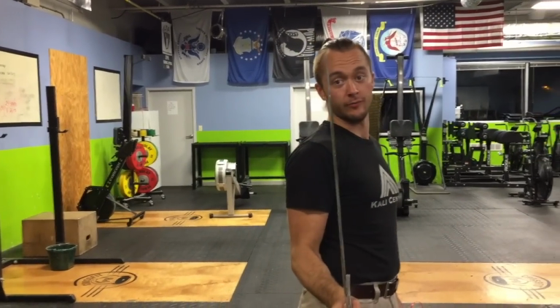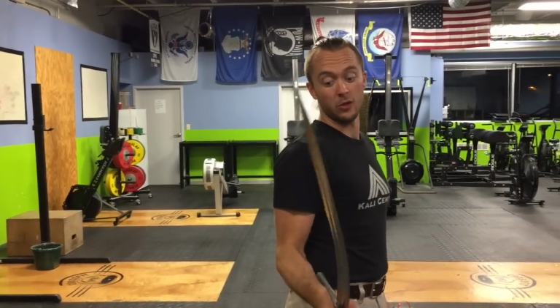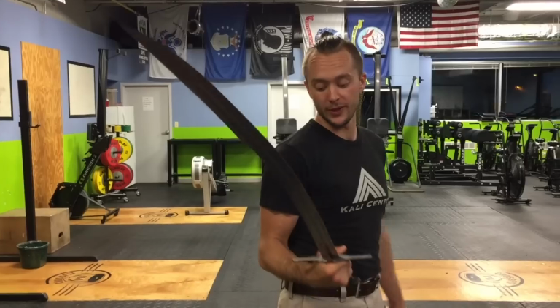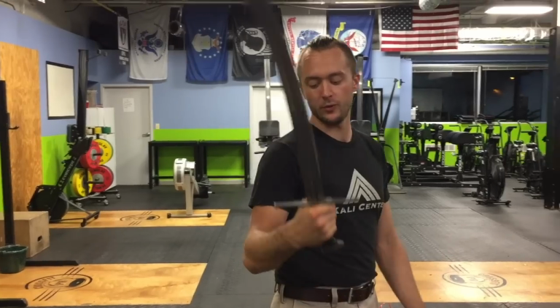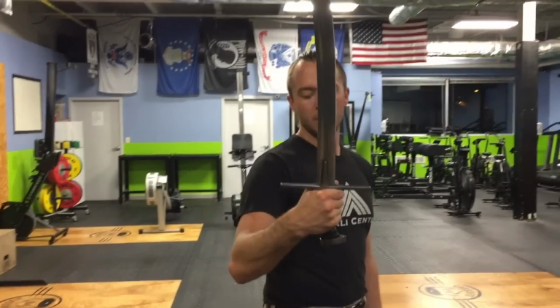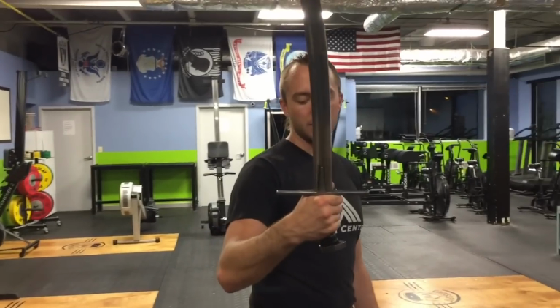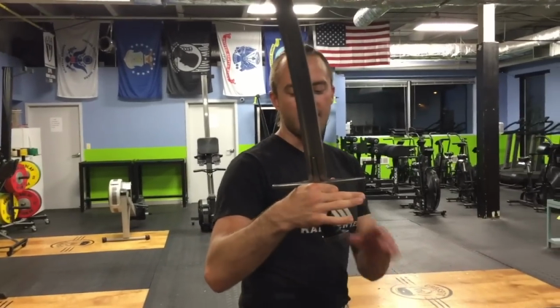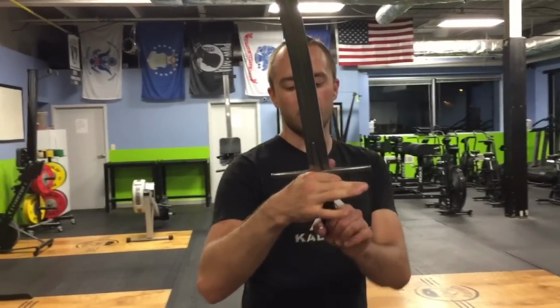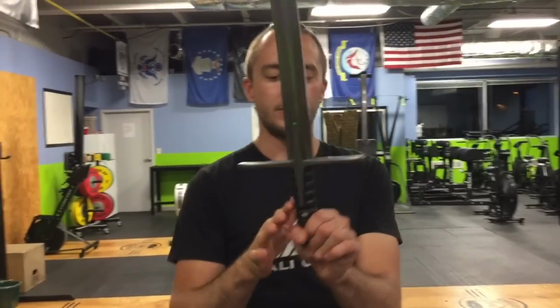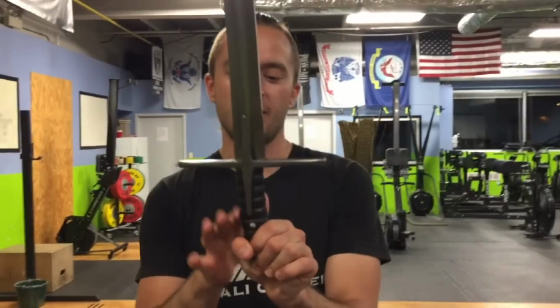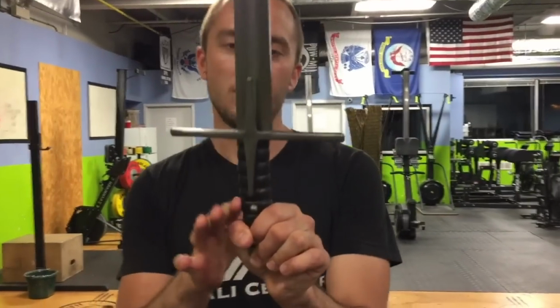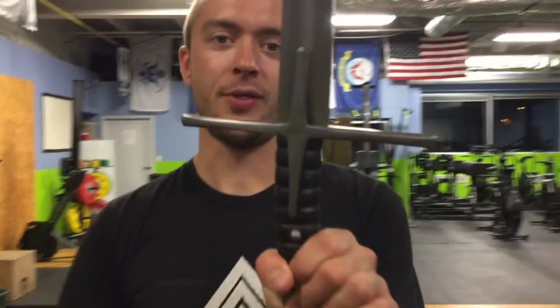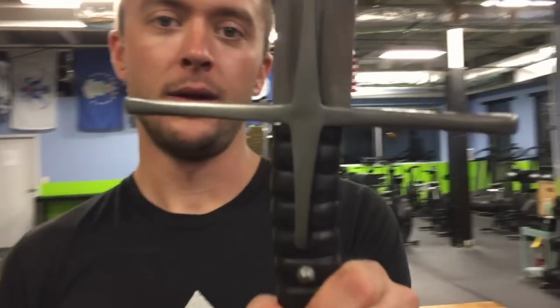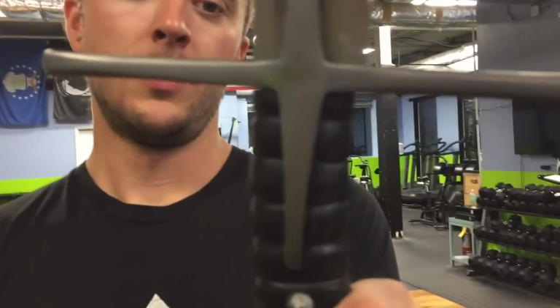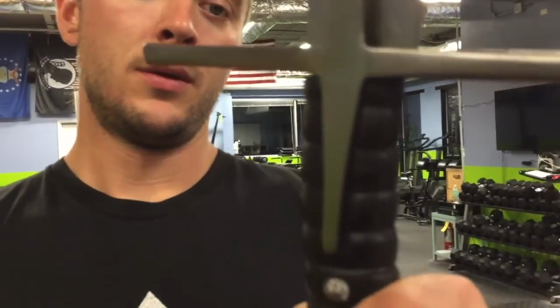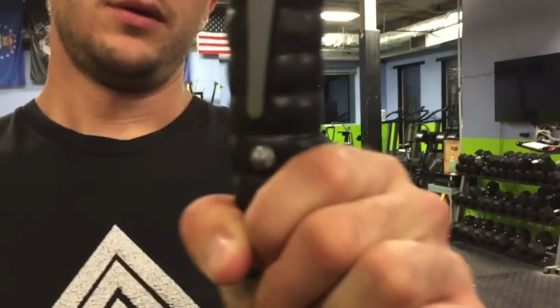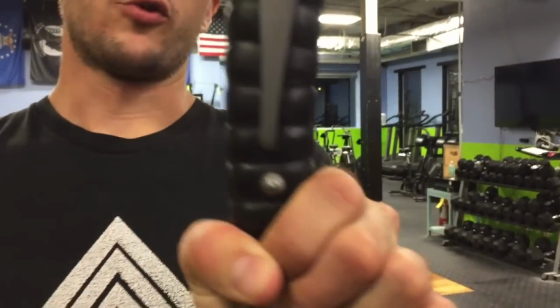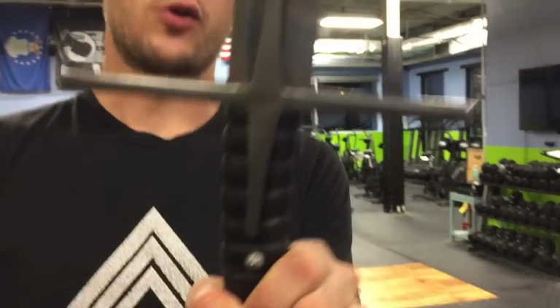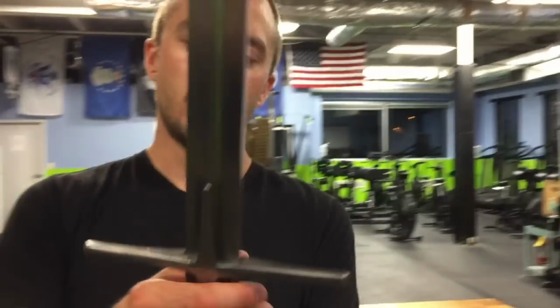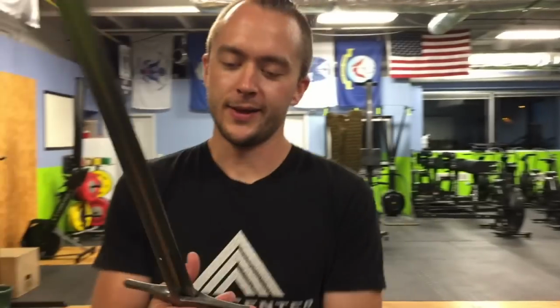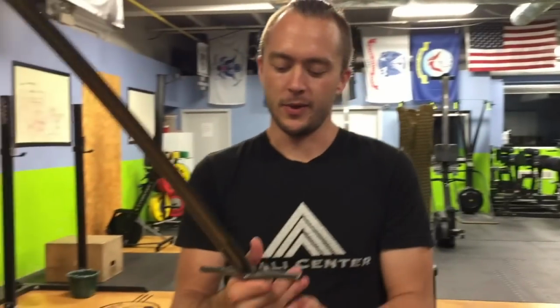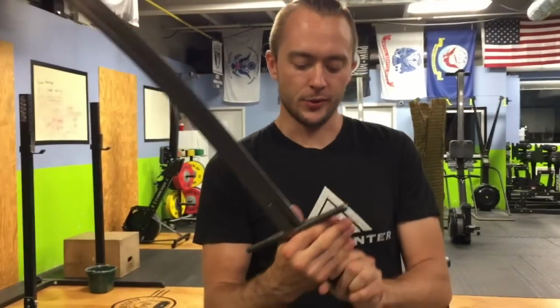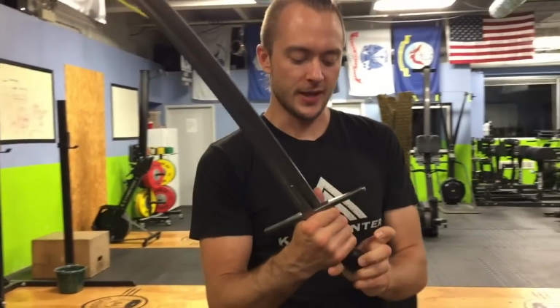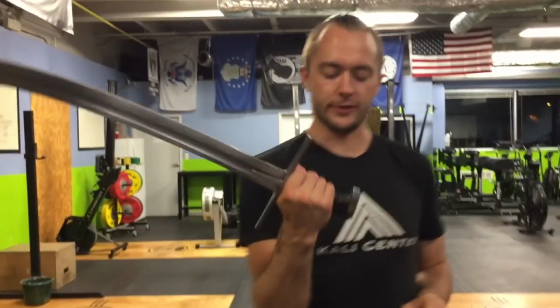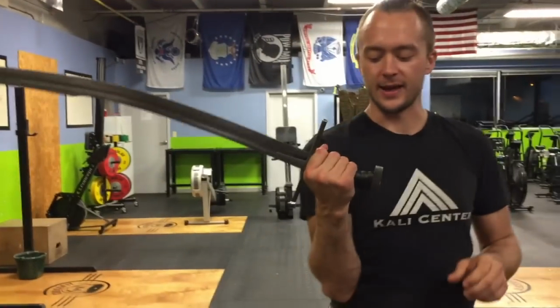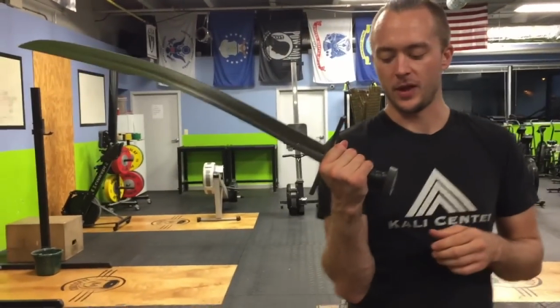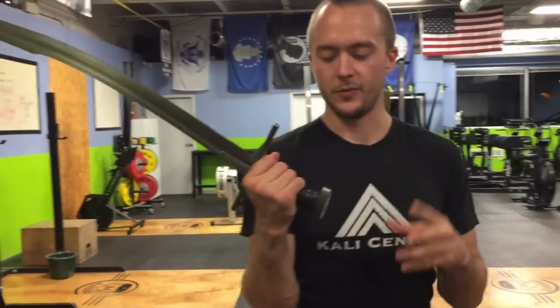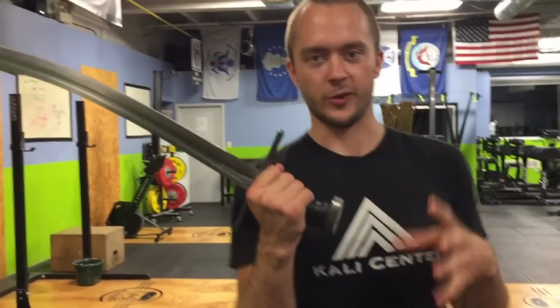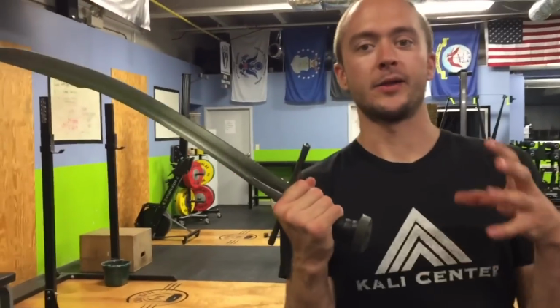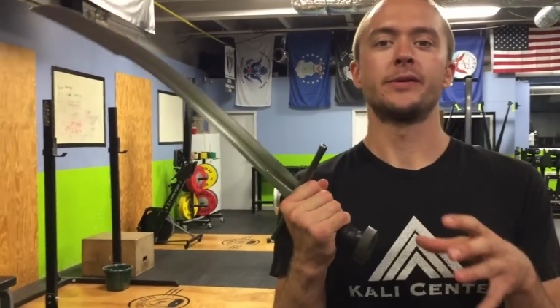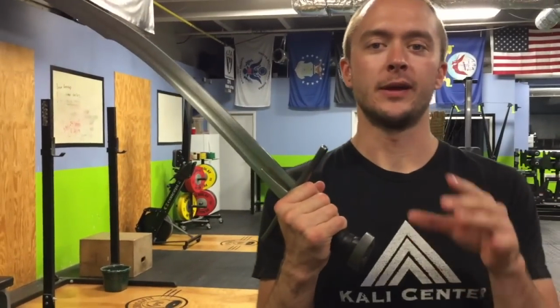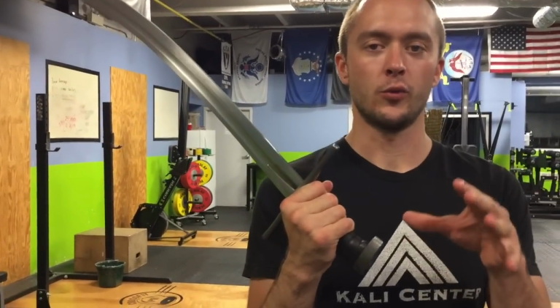It's a really long blade too. Solid leather handle and everything. Nice cross guard to it. We're going to take some up-close looks at it in just a second, do some specs, some cut testing as usual. Let's get to it.